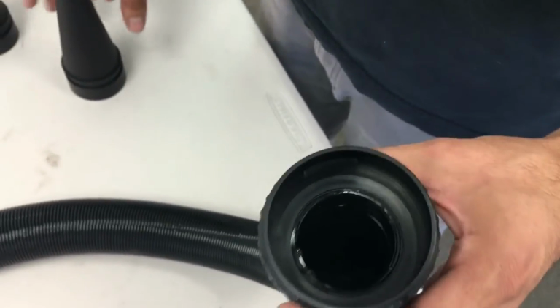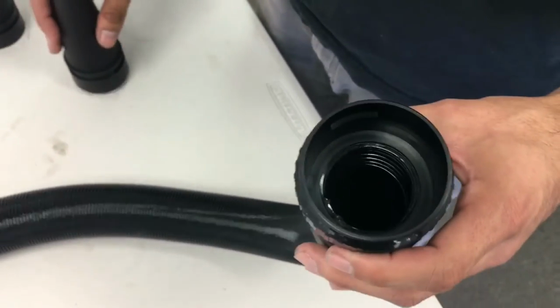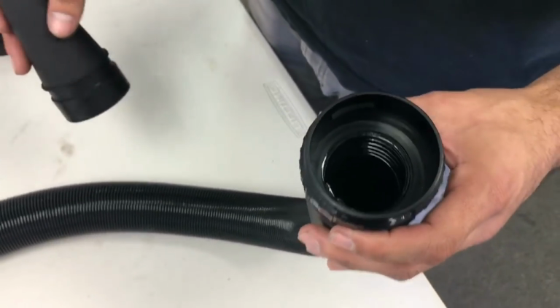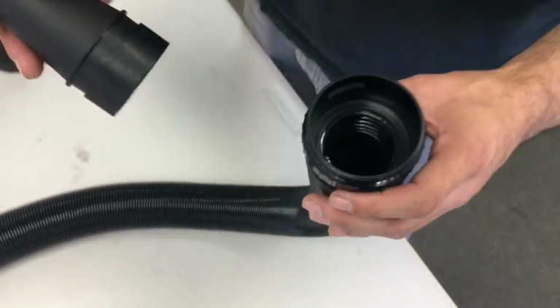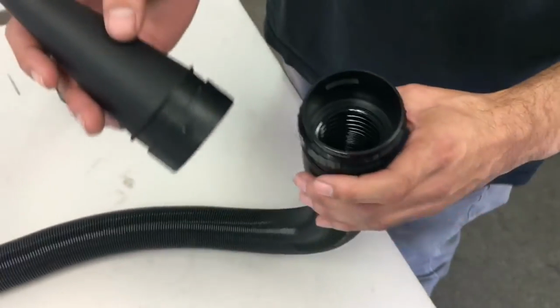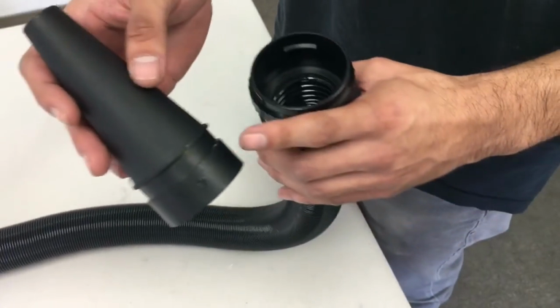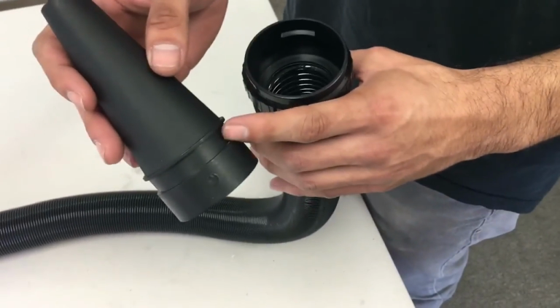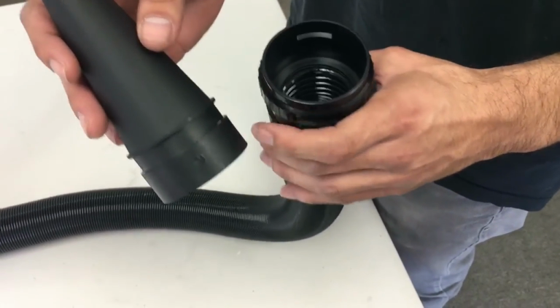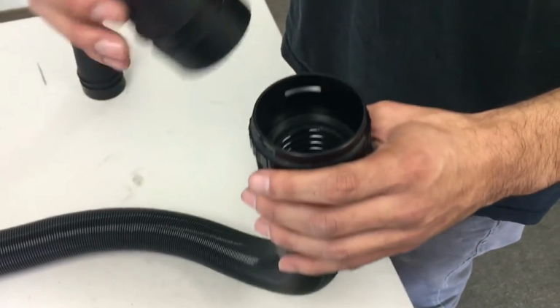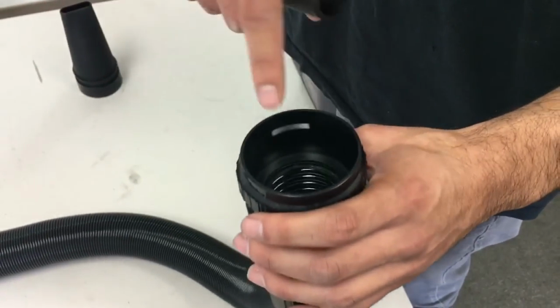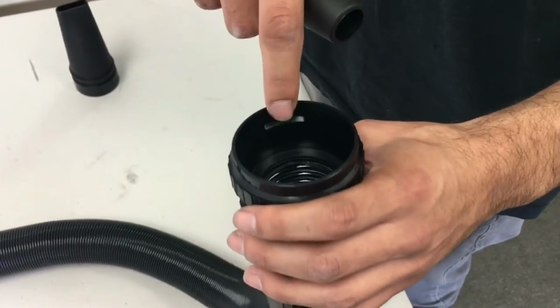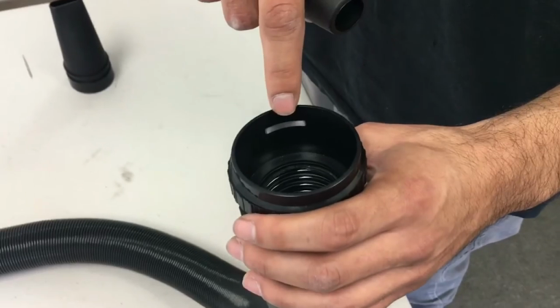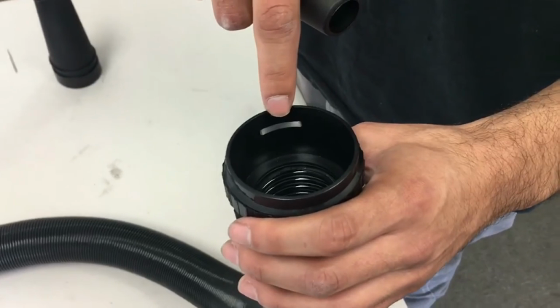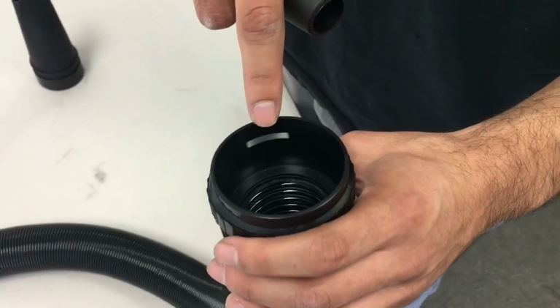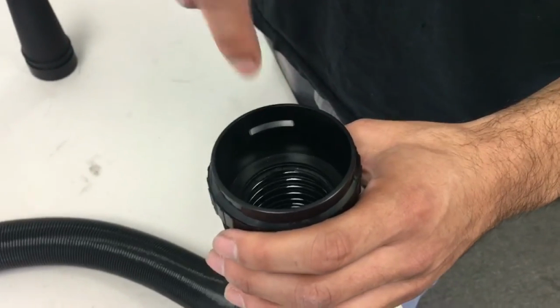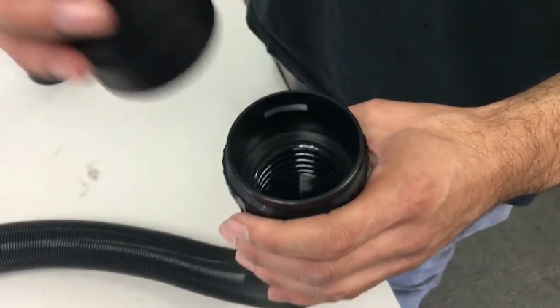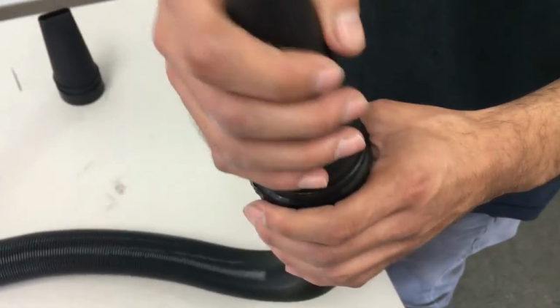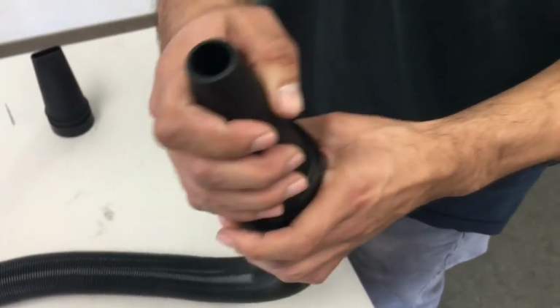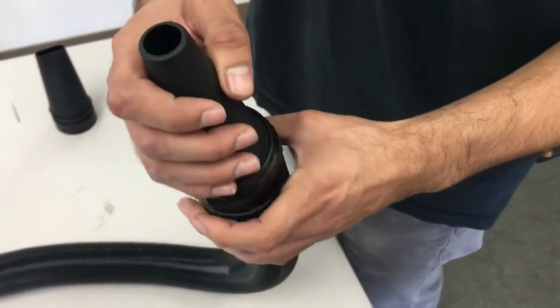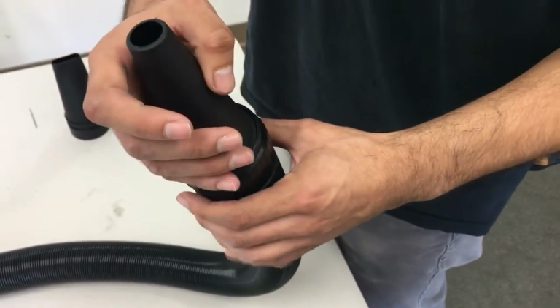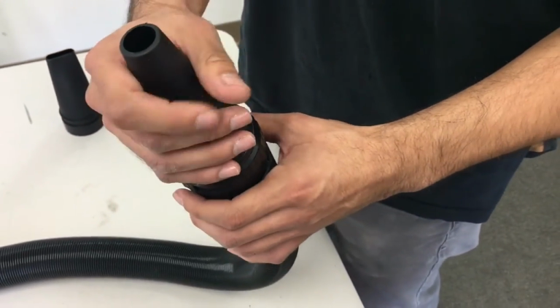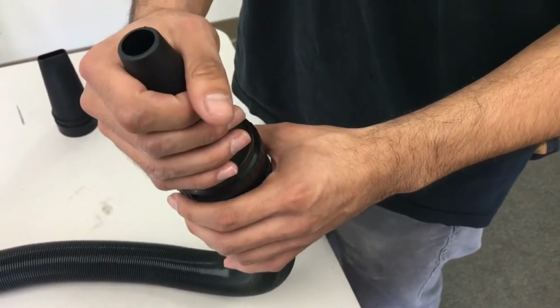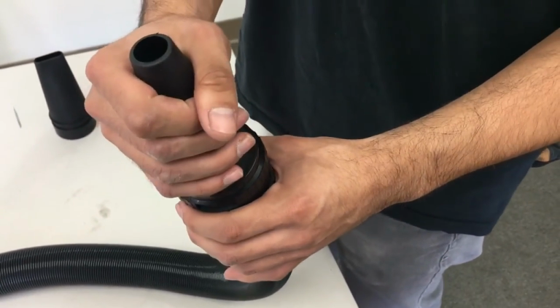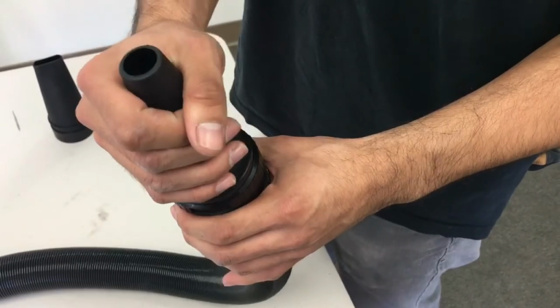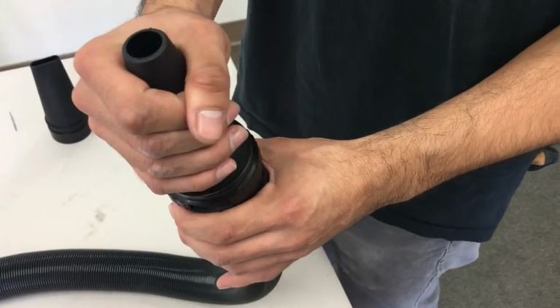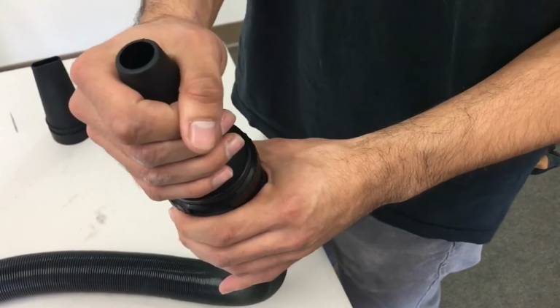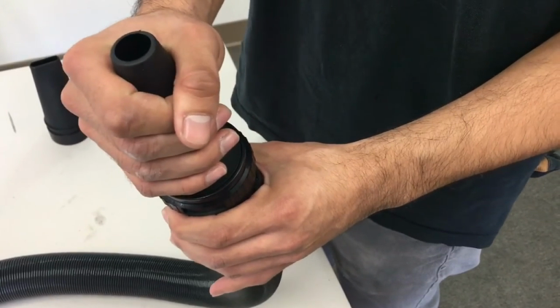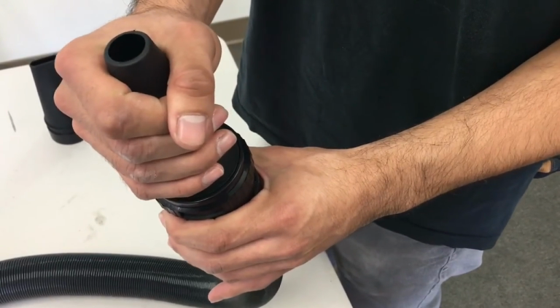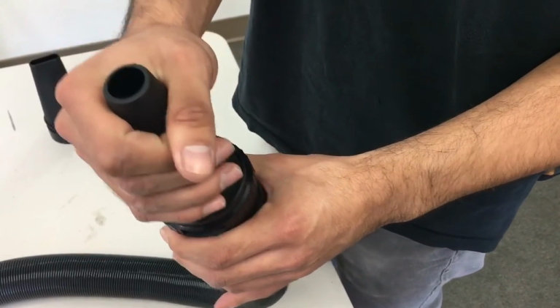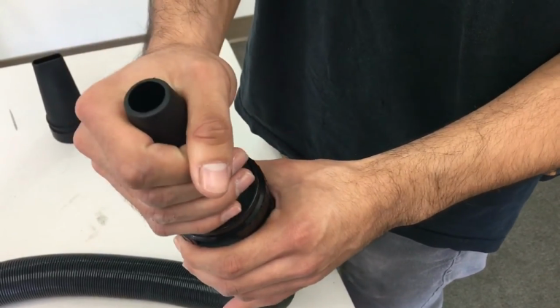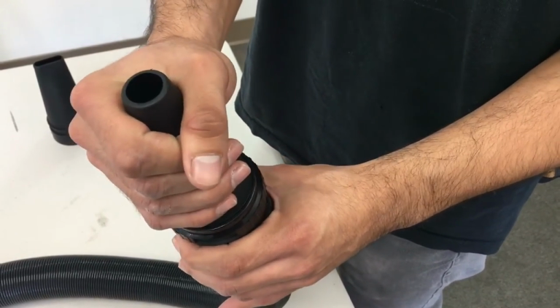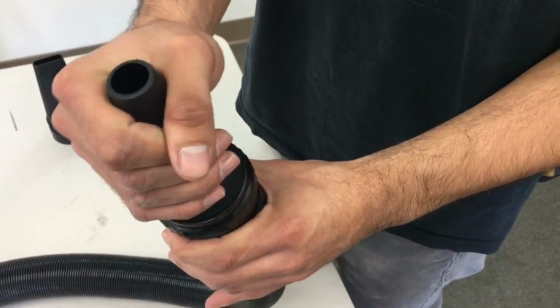Next, get the cone and this track will lock onto this piece. Then pull it with your hand to make sure that it is fully locked and that it won't come out.